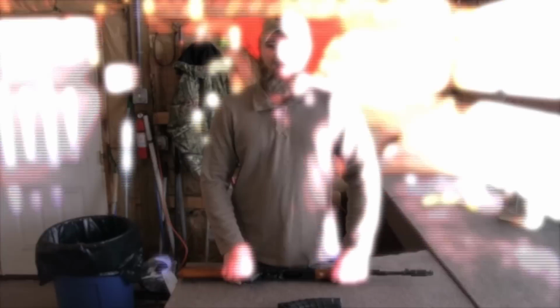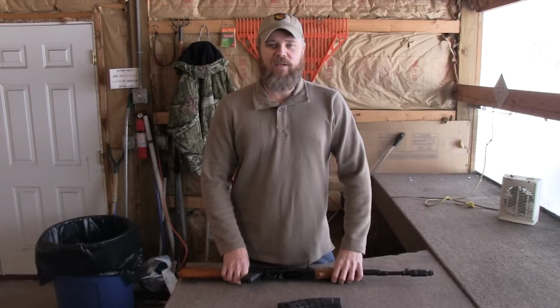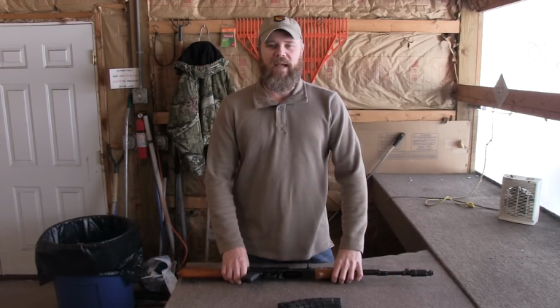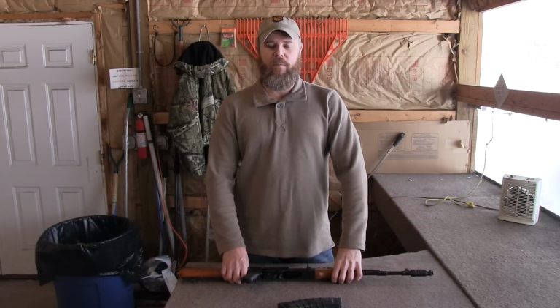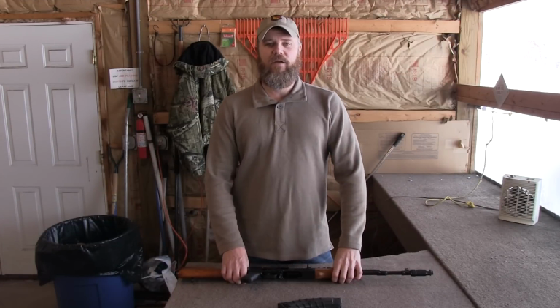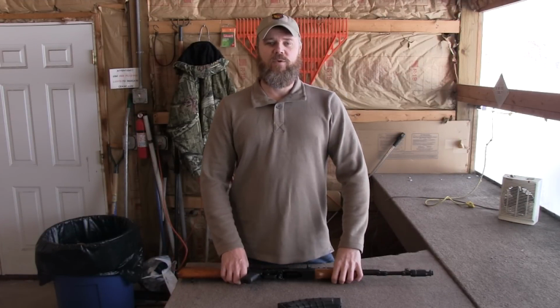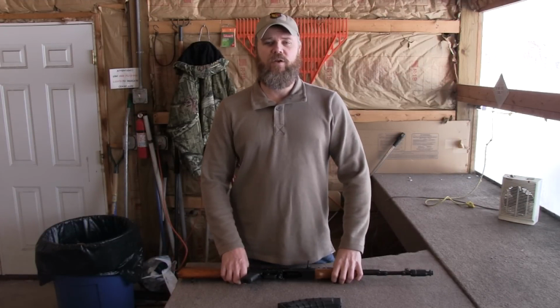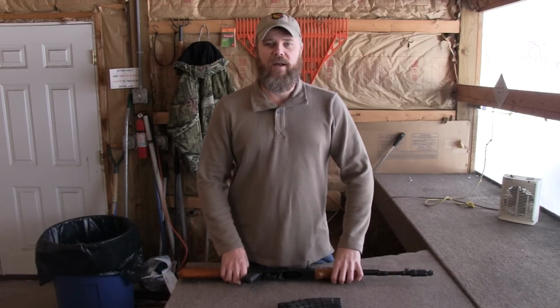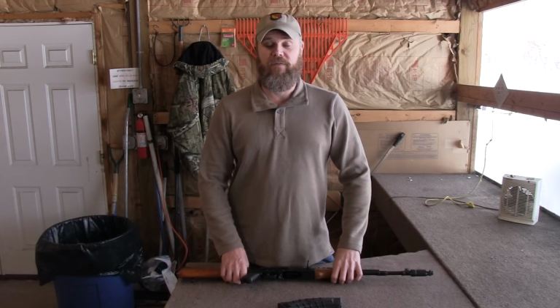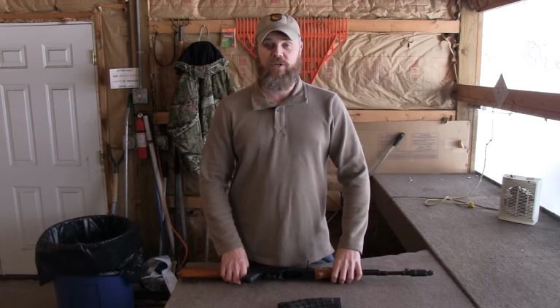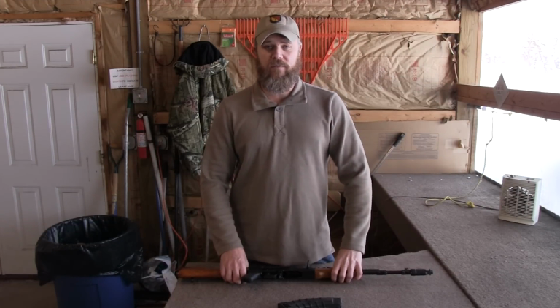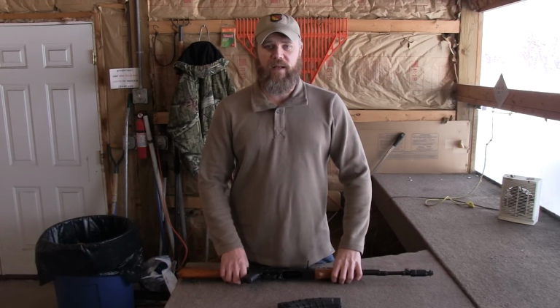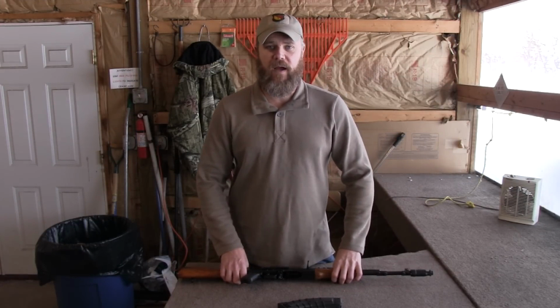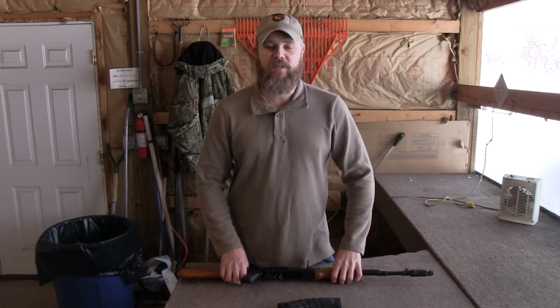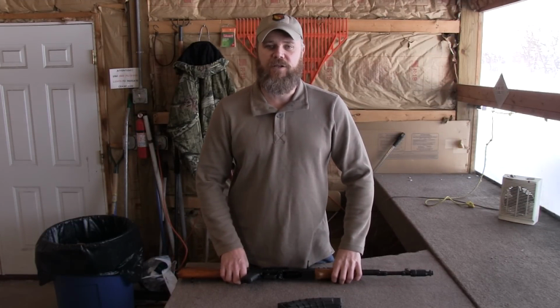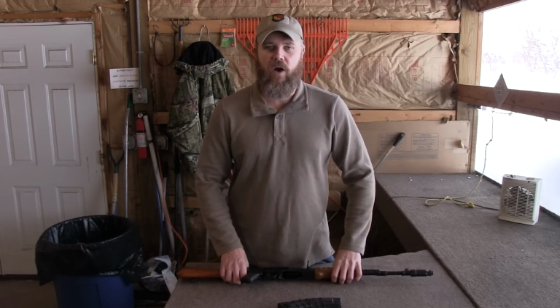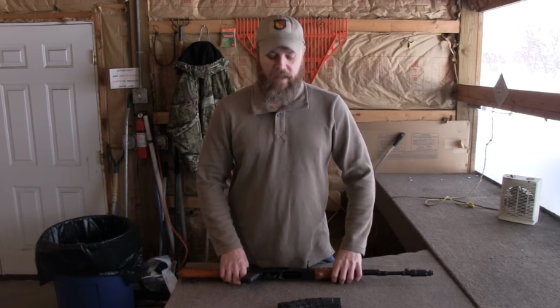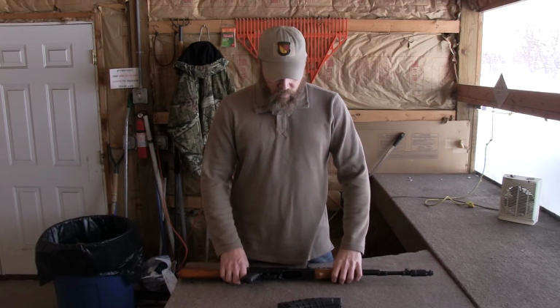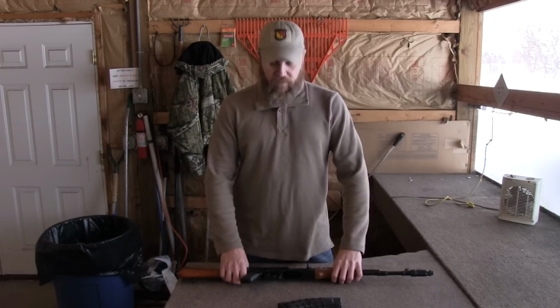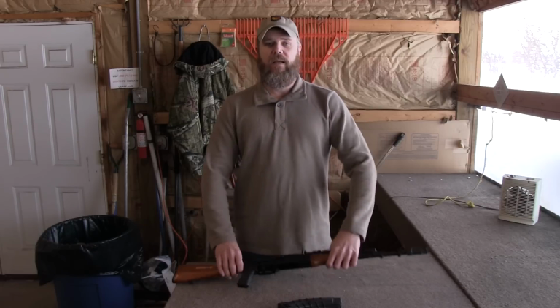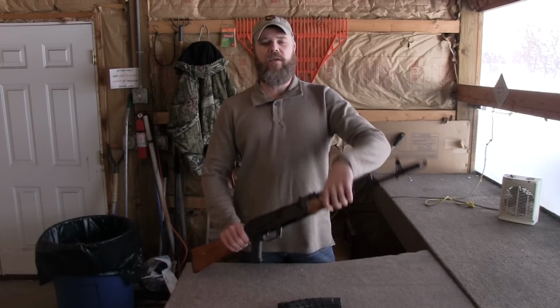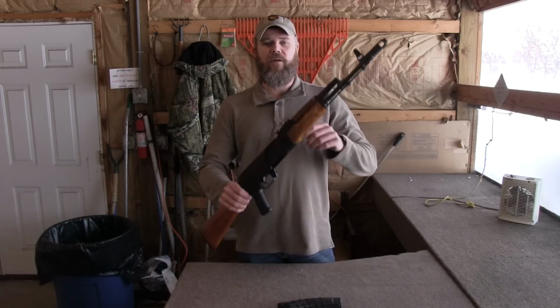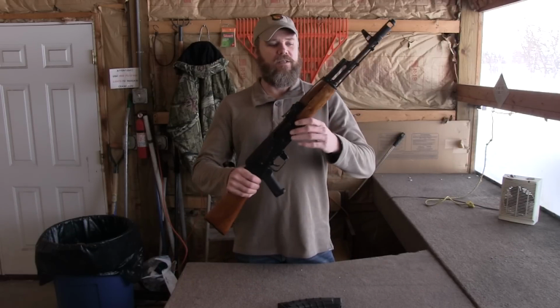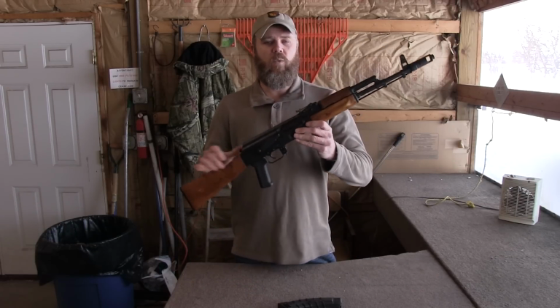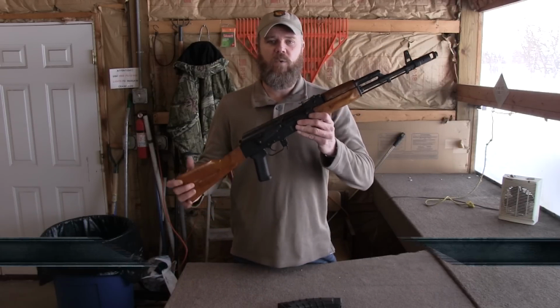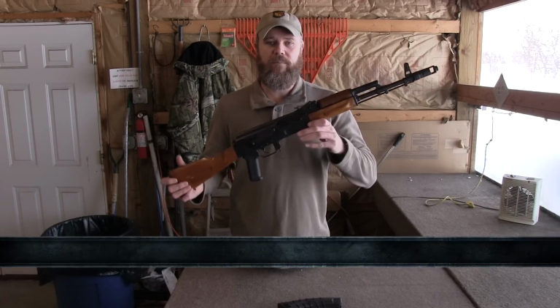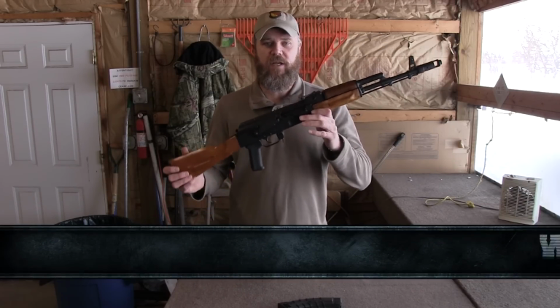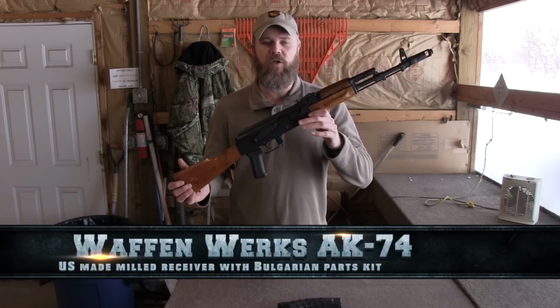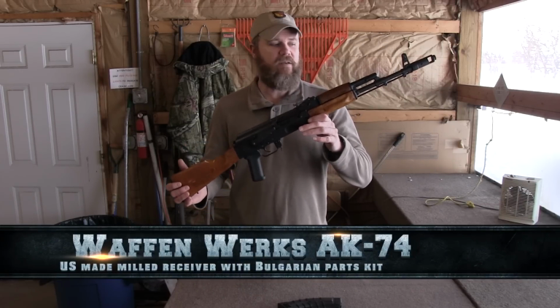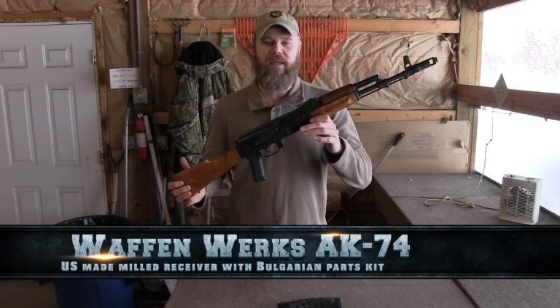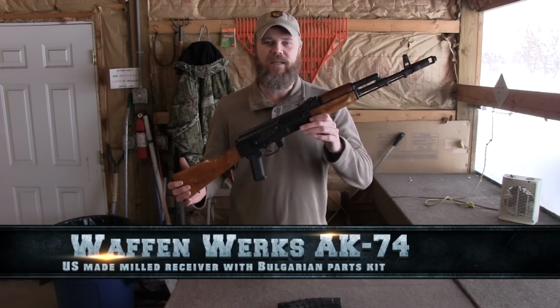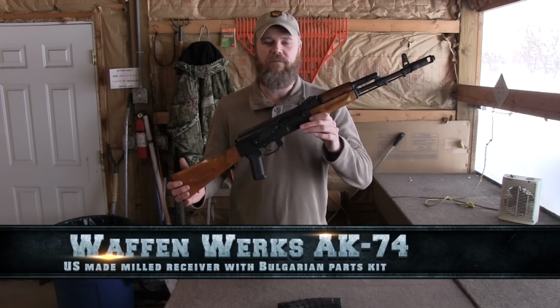Hey guys, welcome back. We're back at the range with a brand new product available exclusively through Atlantic Firearms and AGS Armament. The rifle I'm talking about is this new WaffenWorks machined or milled receiver AK-74.